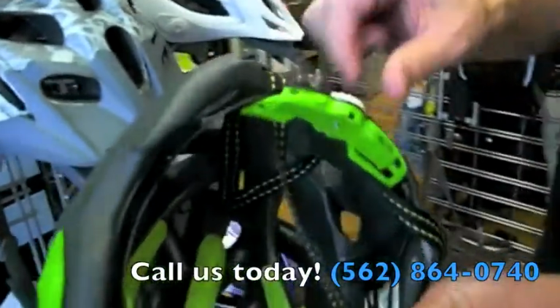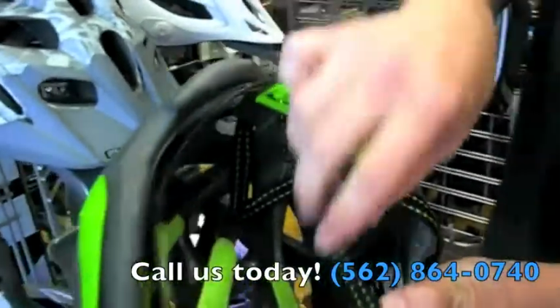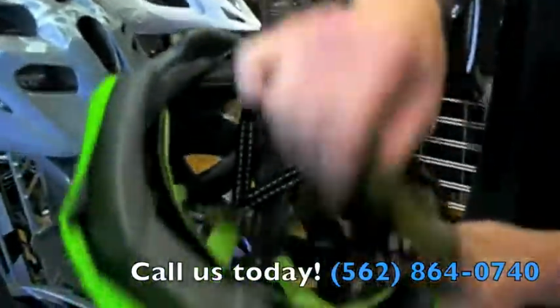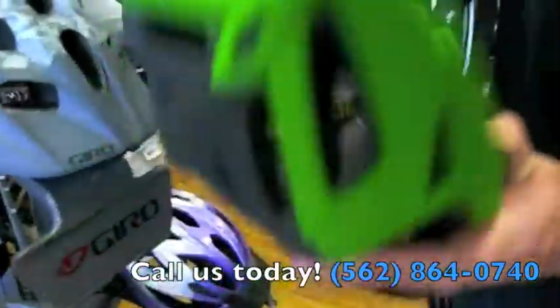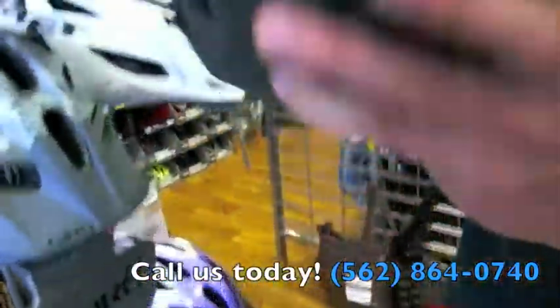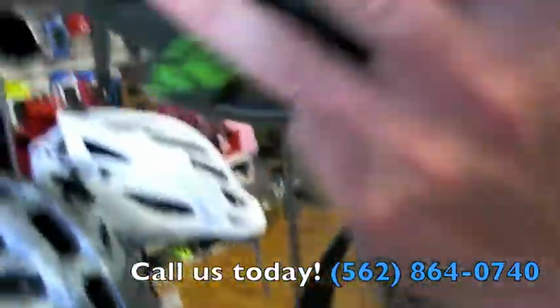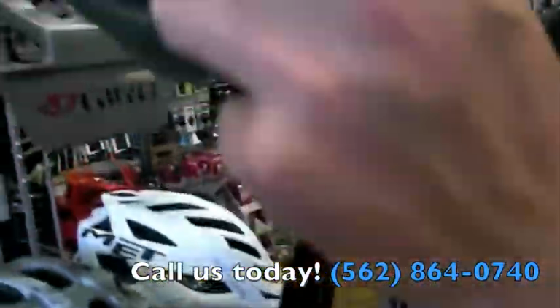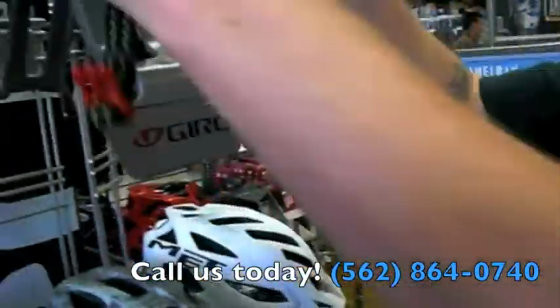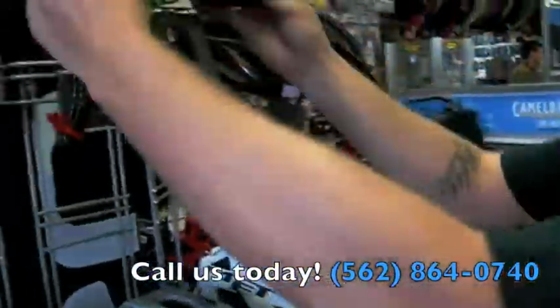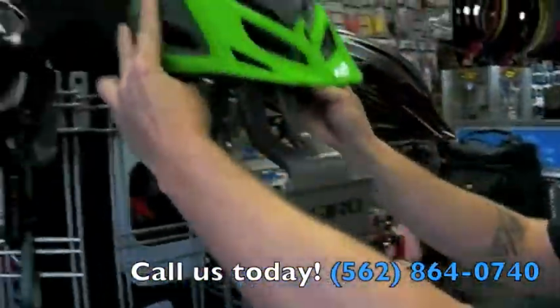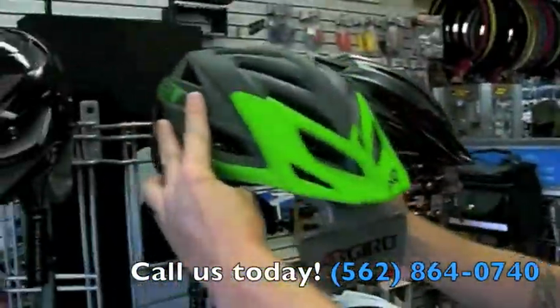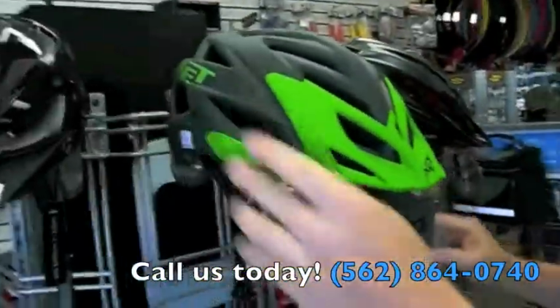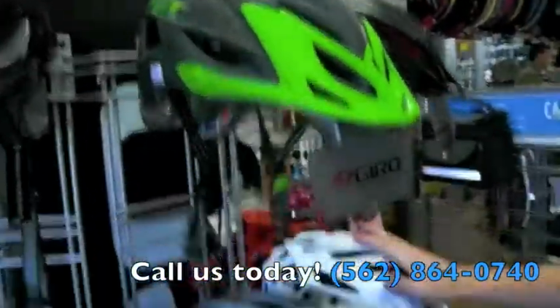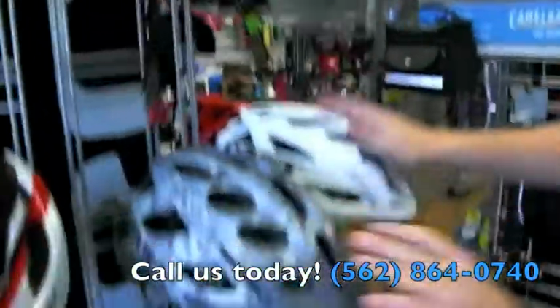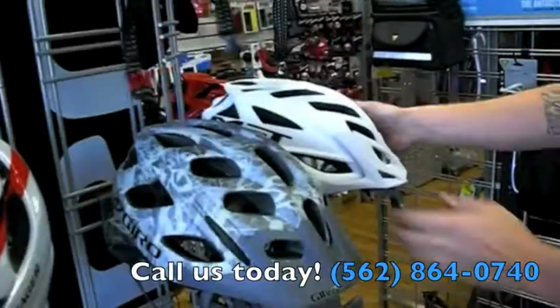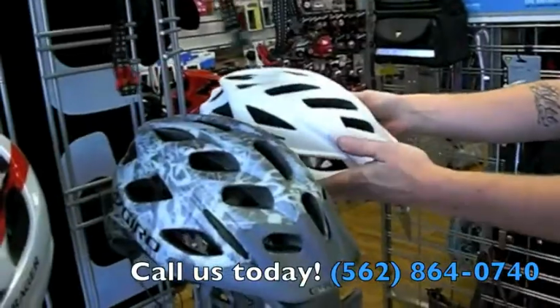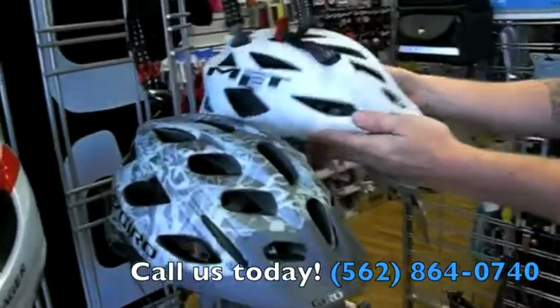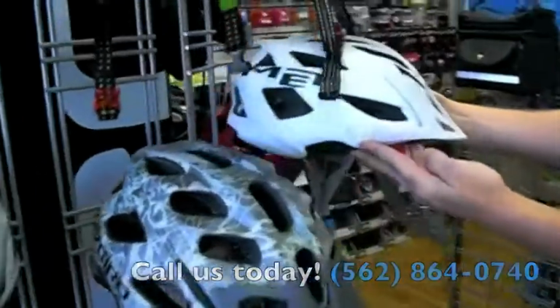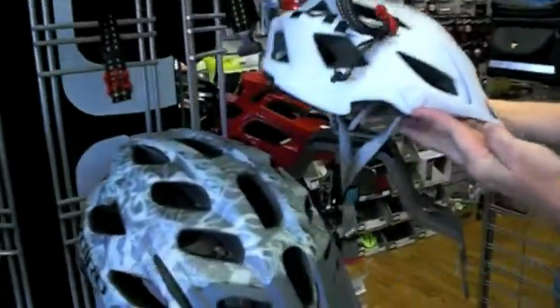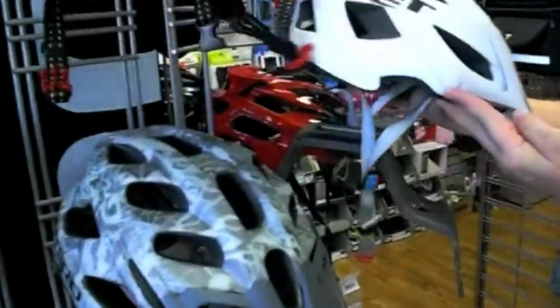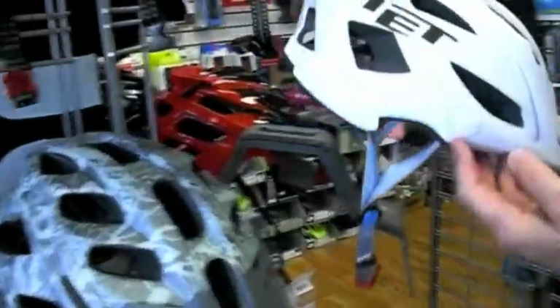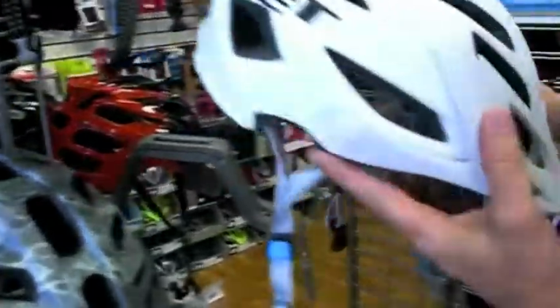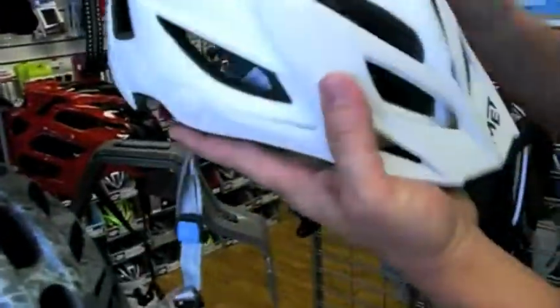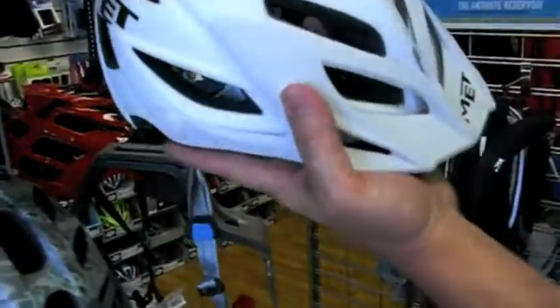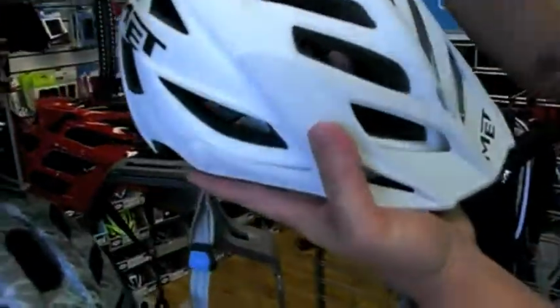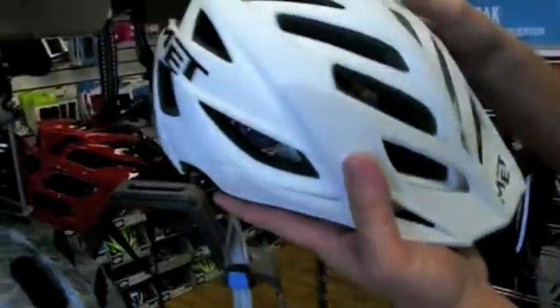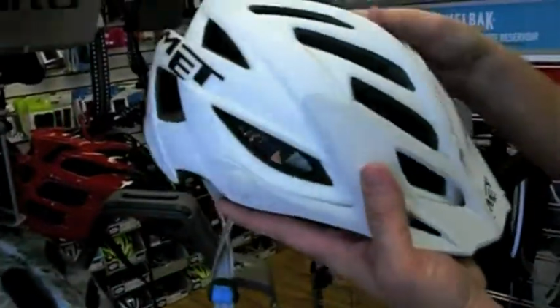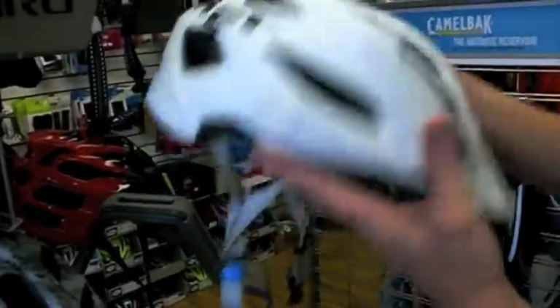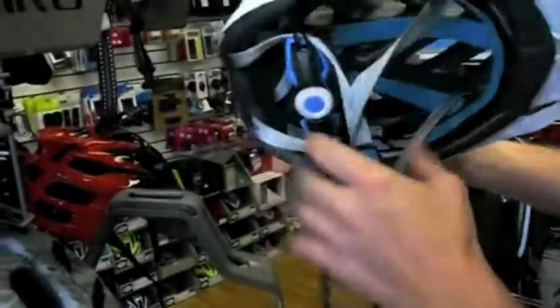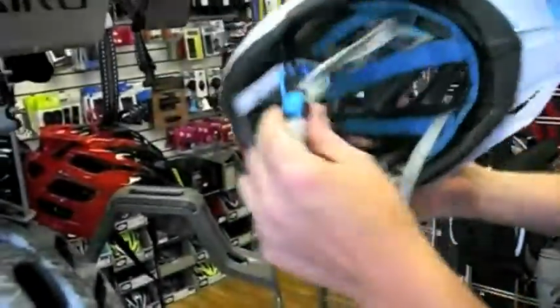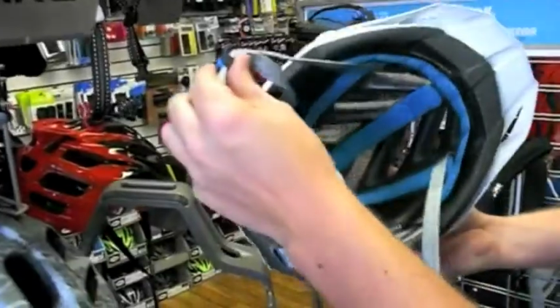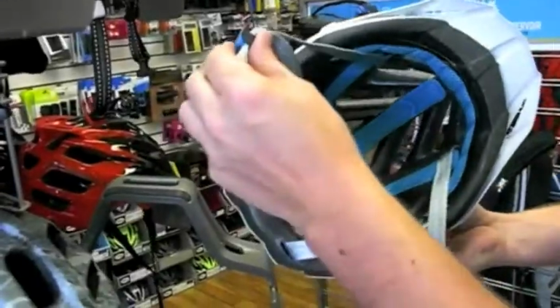When you step up into some of their higher end helmets, they come in multiple different colors. Here's another one of their versions — this is the same version, only a different color. Very nice.